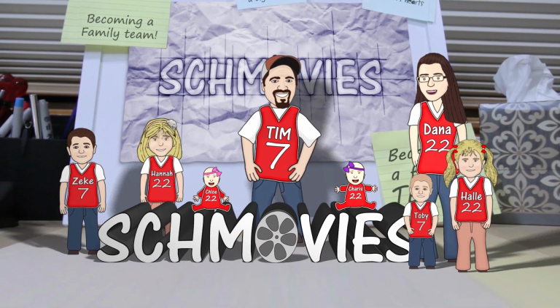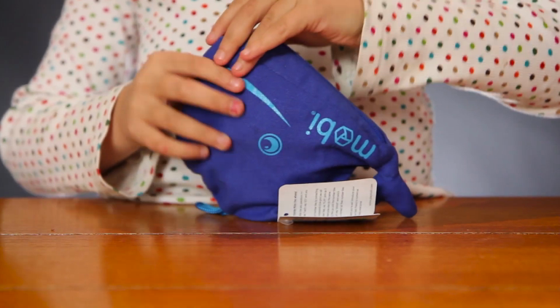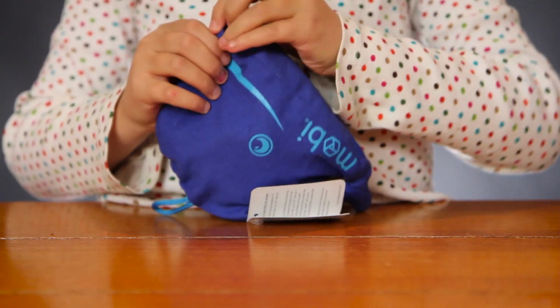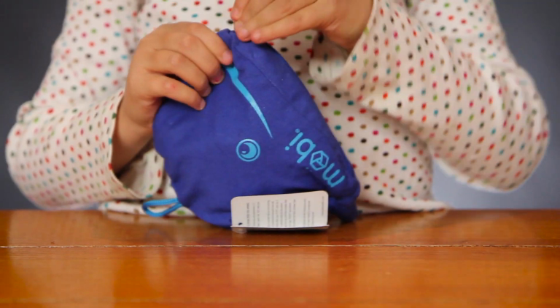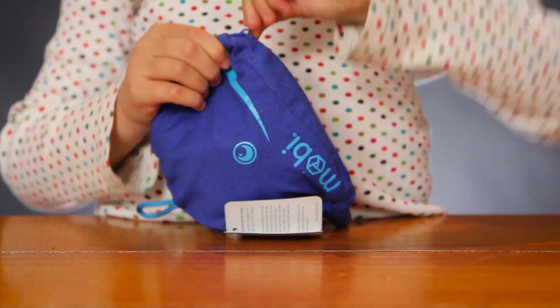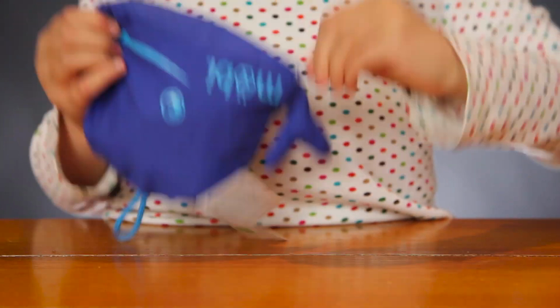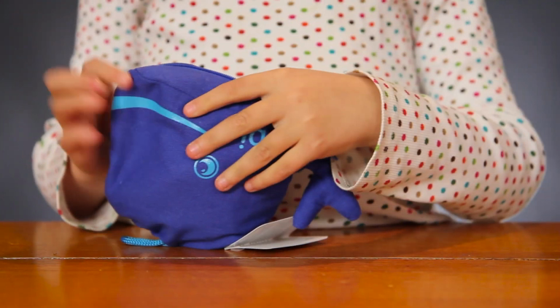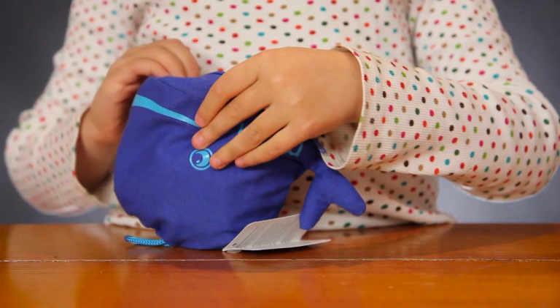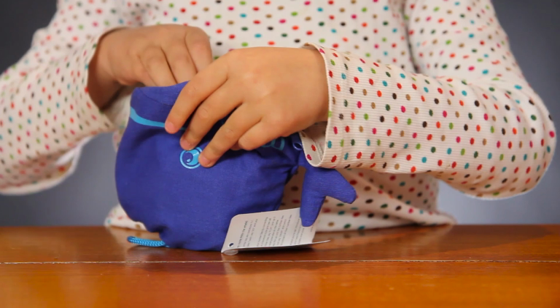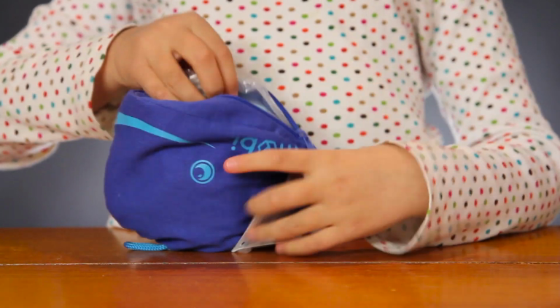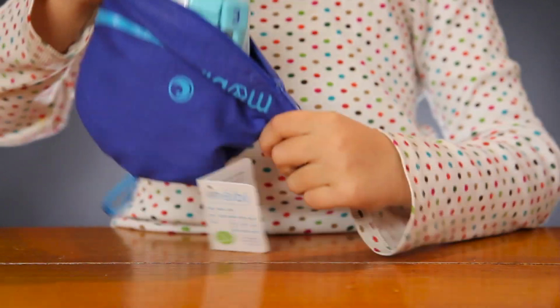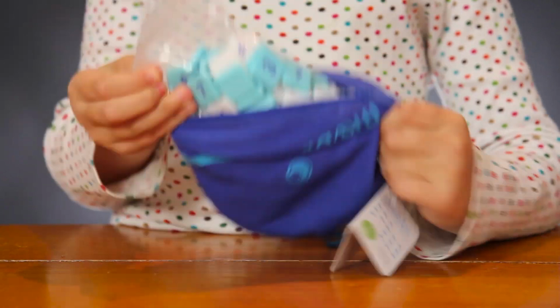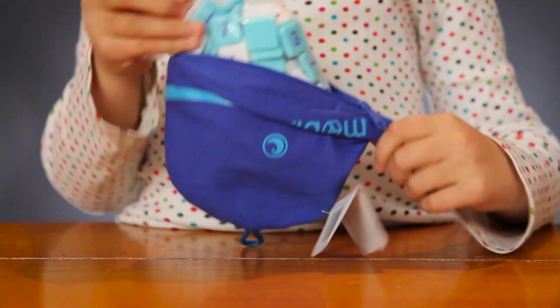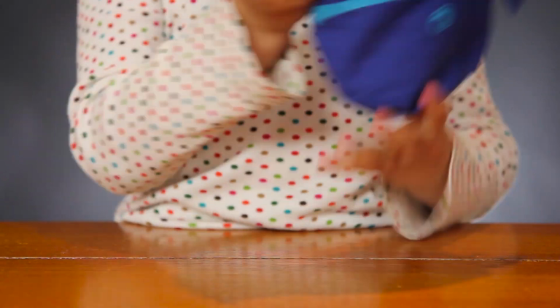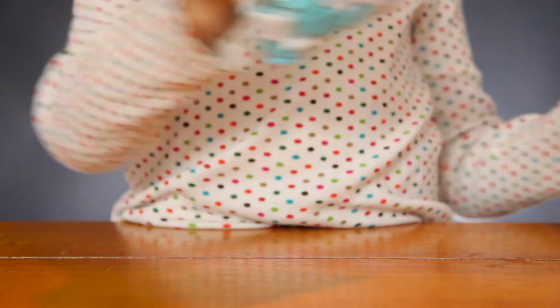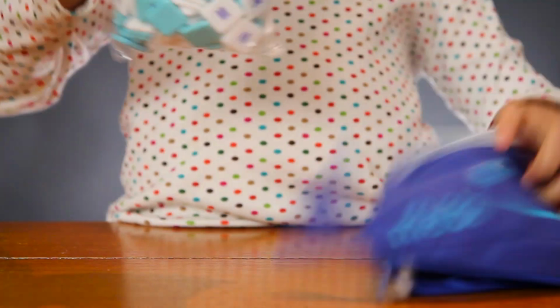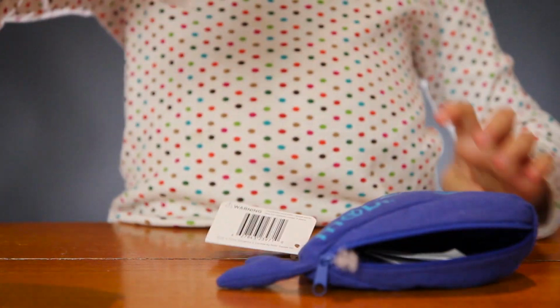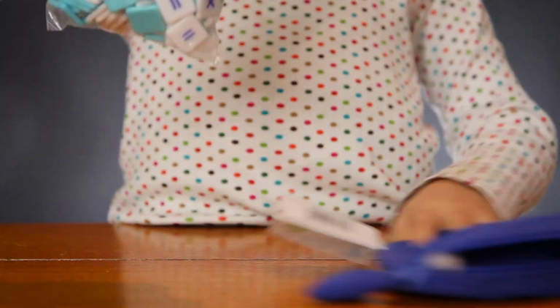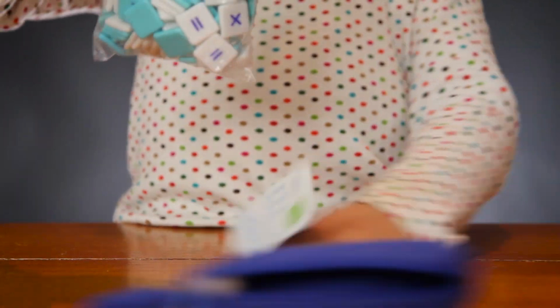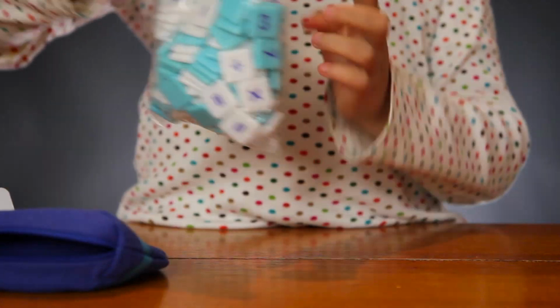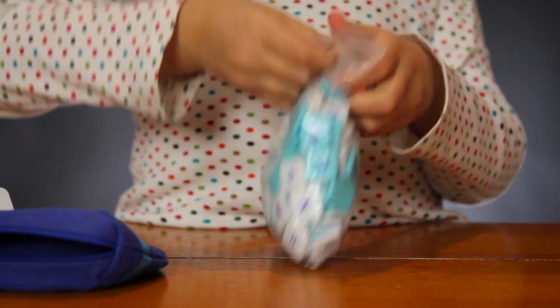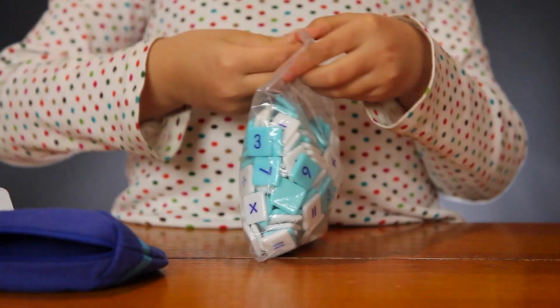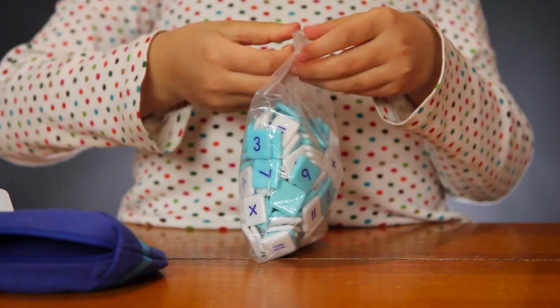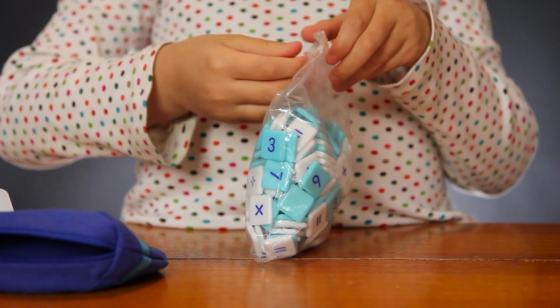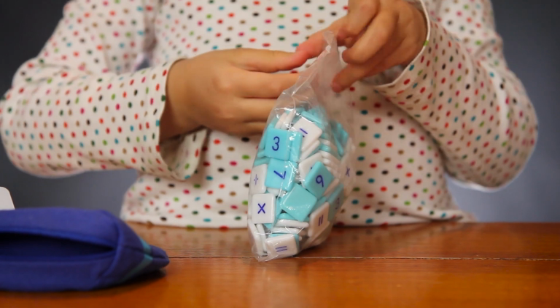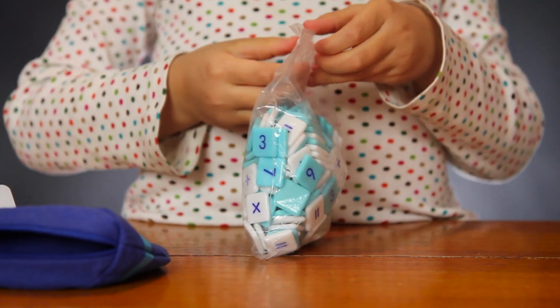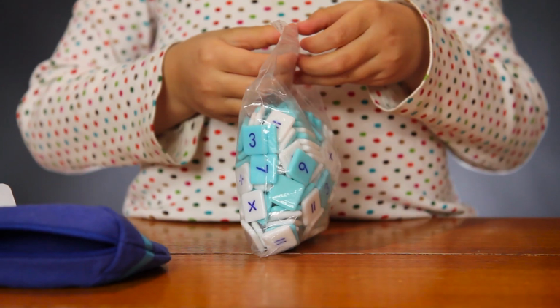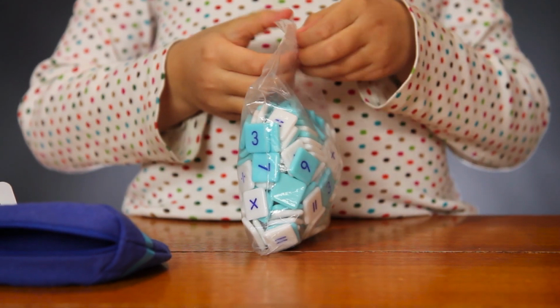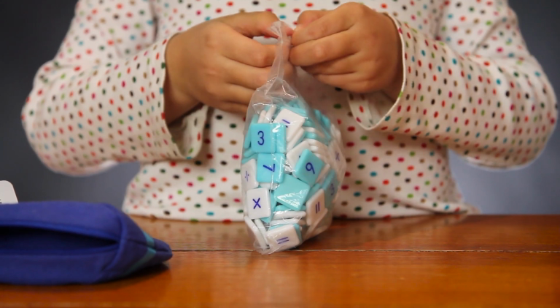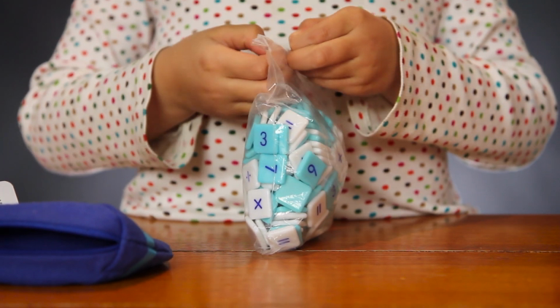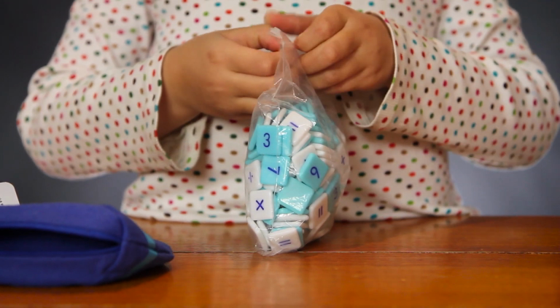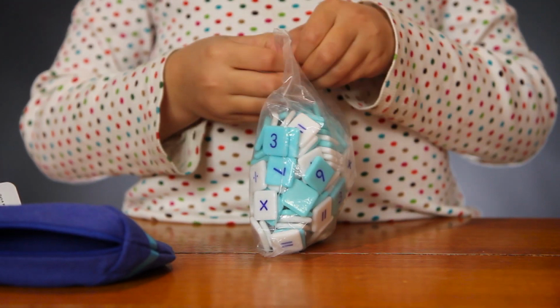The game is called the Moby Max game, and it is from a homeschool curriculum company called Timberdoodle. There's a link to it in the description below. It consists of all these little tiles with numbers on them.